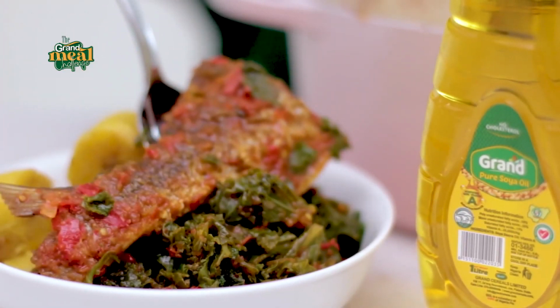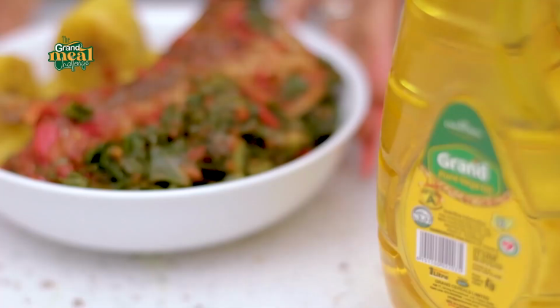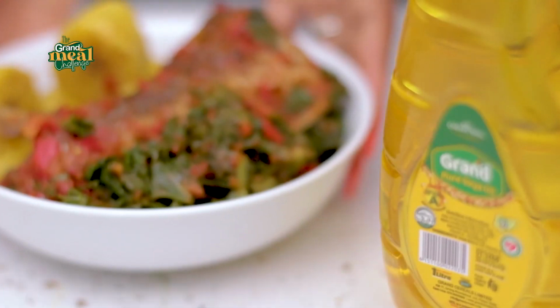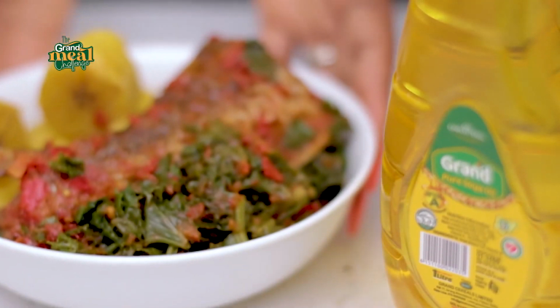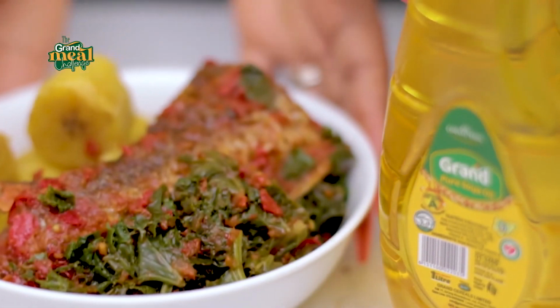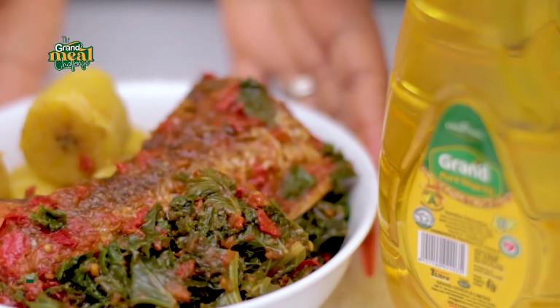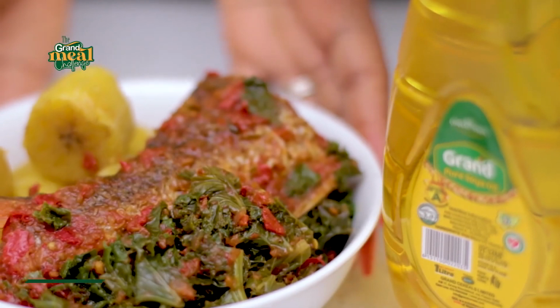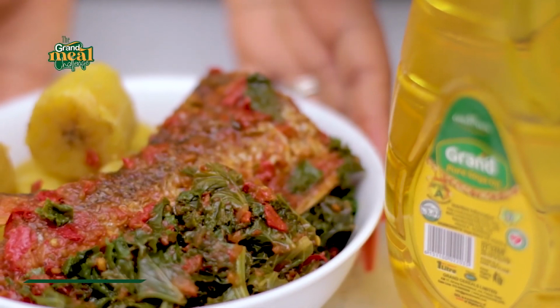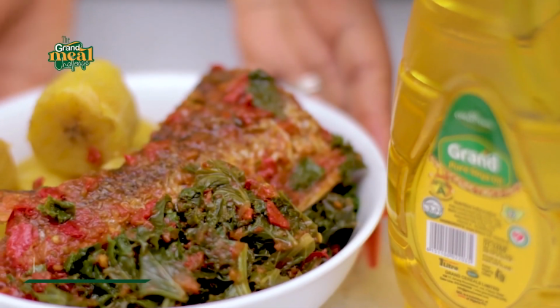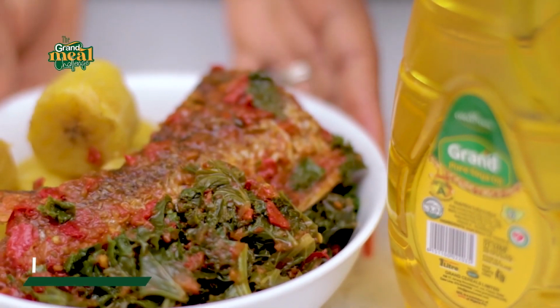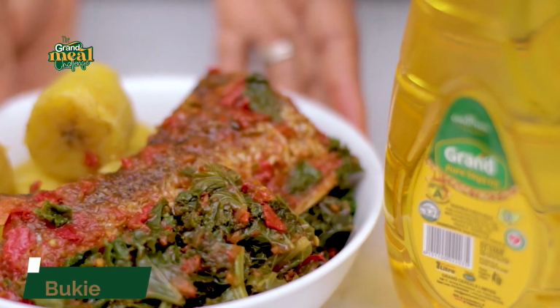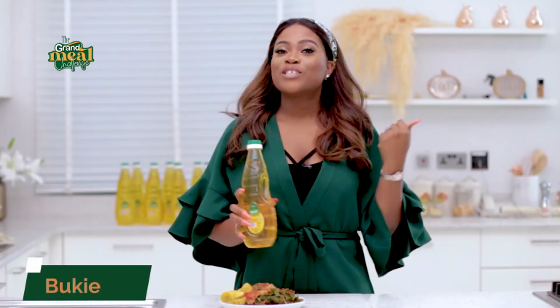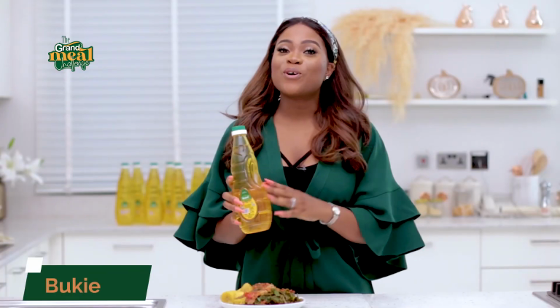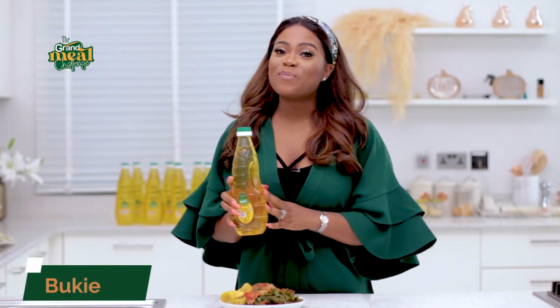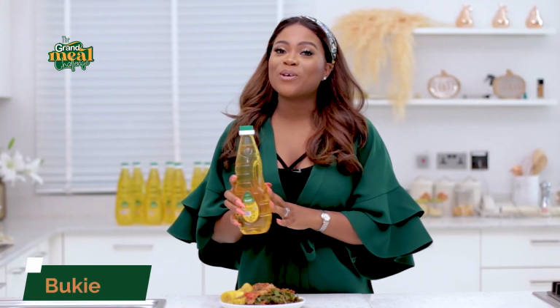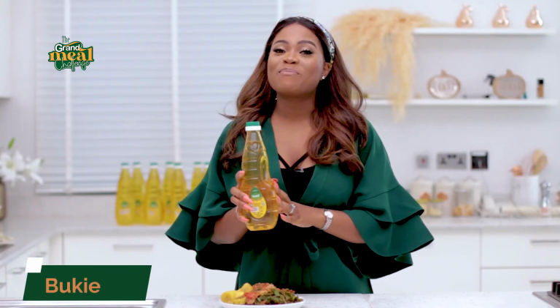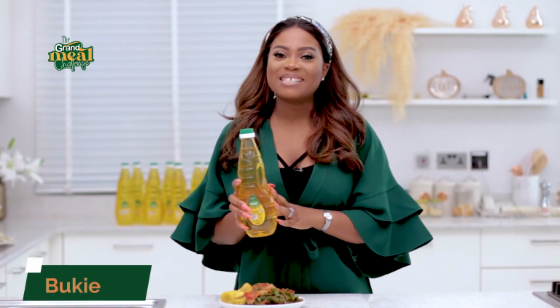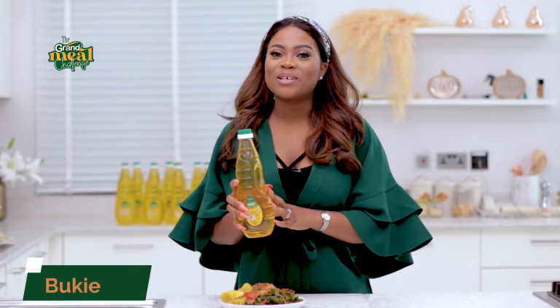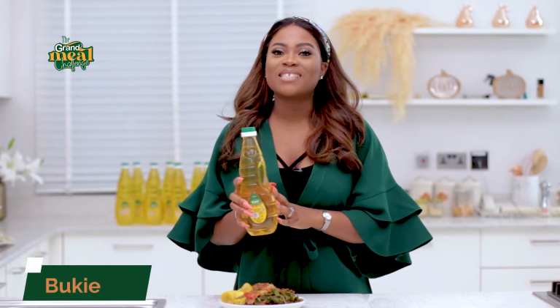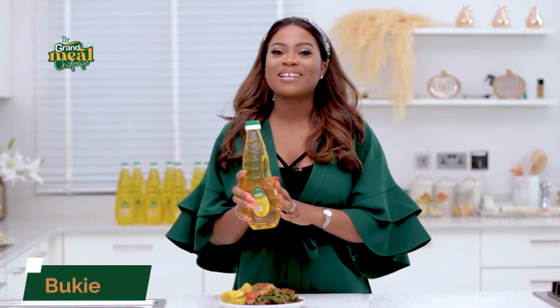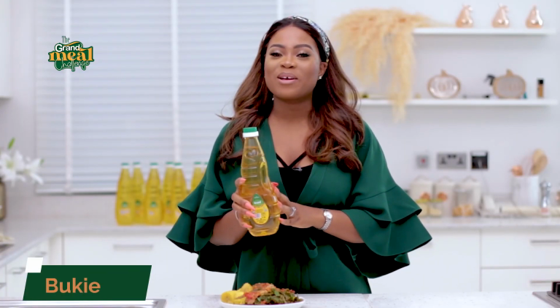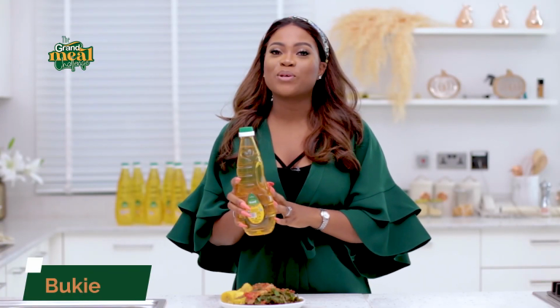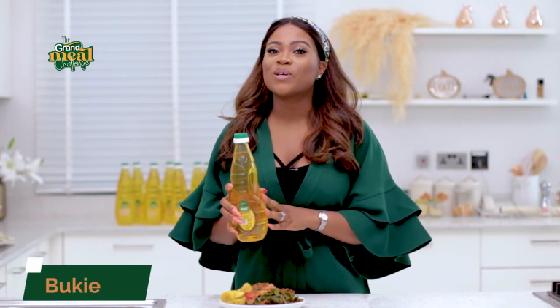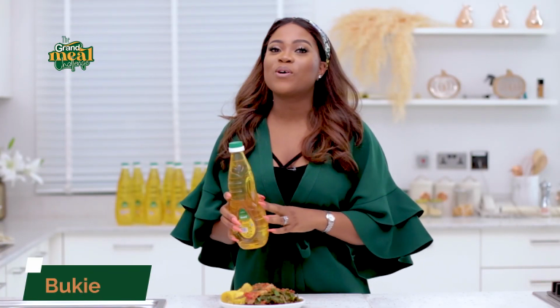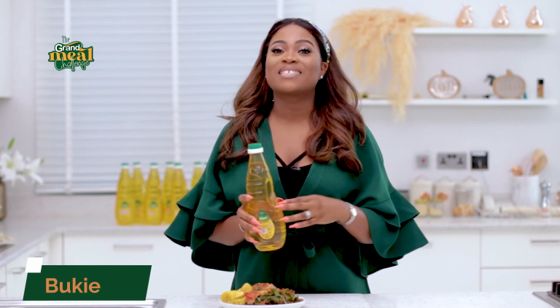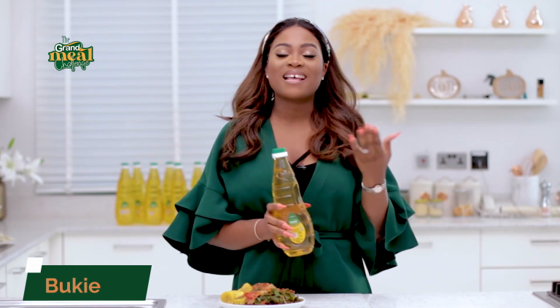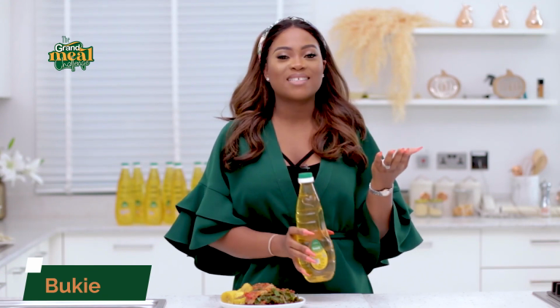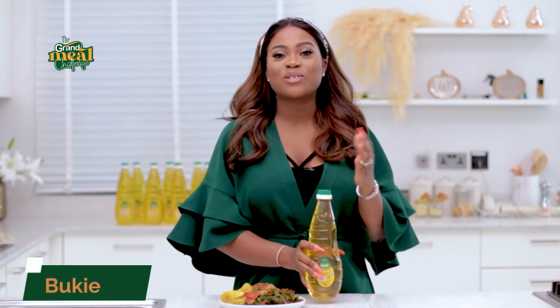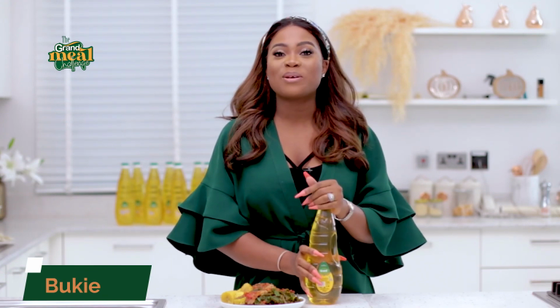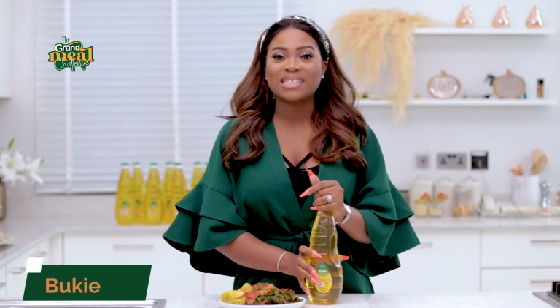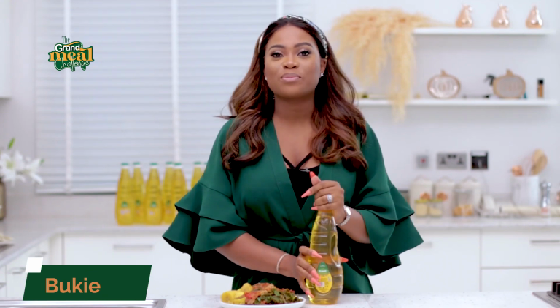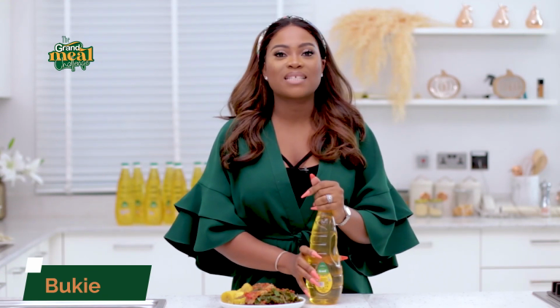Doesn't it look amazing? You should also make your own amazing meals using the Grand Pure Soya Oil — you stand the chance to win amazing prizes.